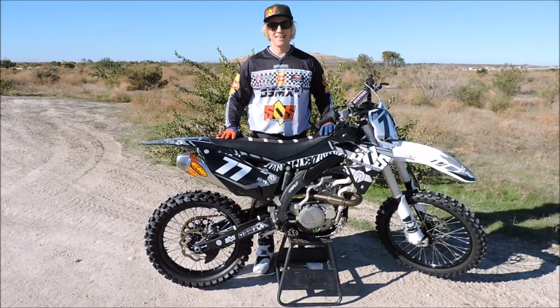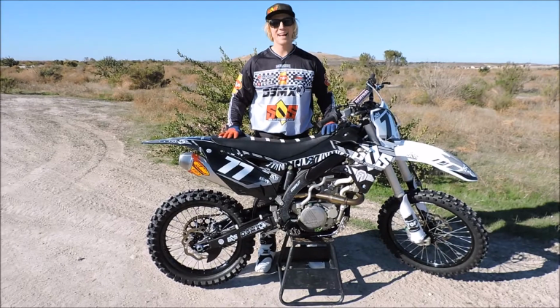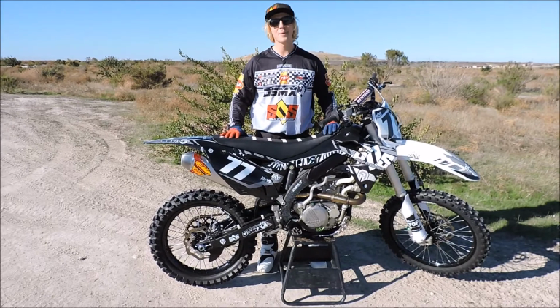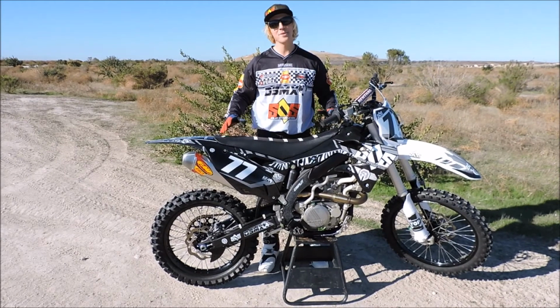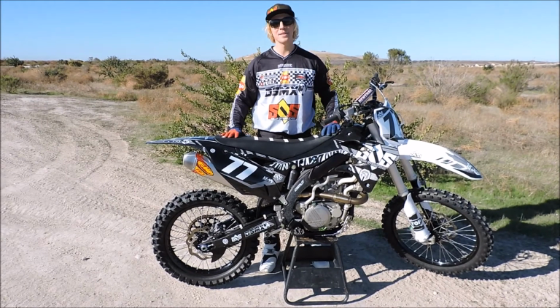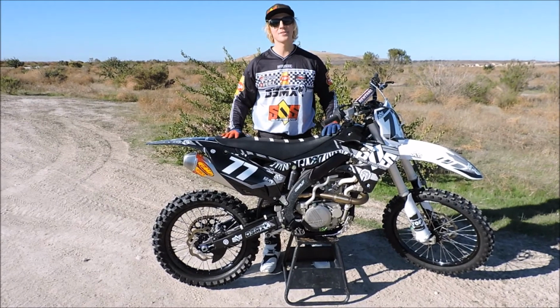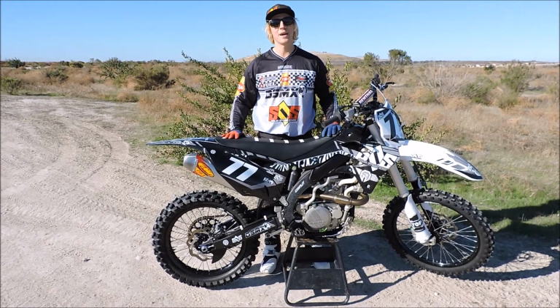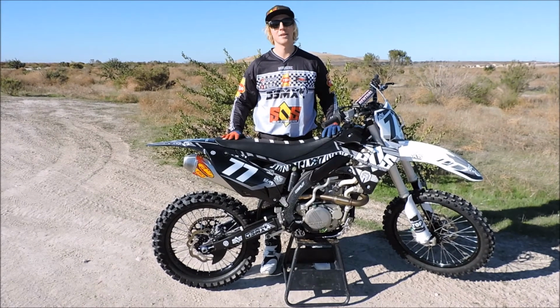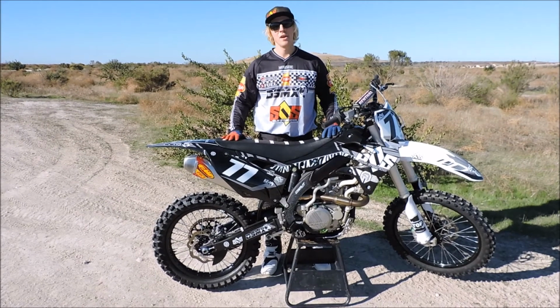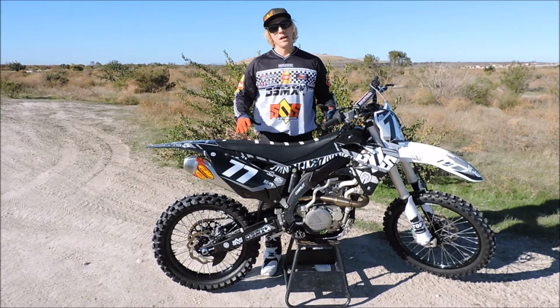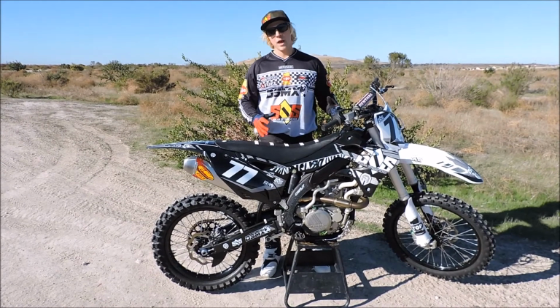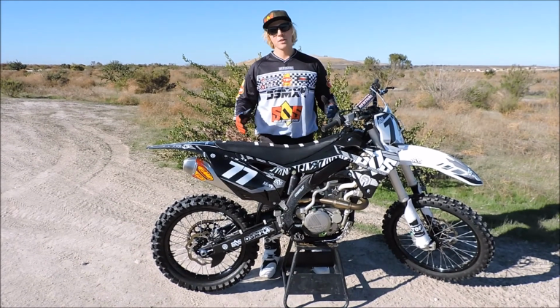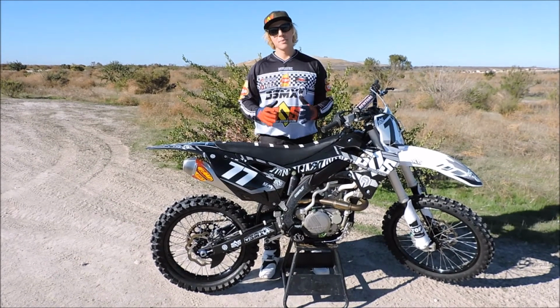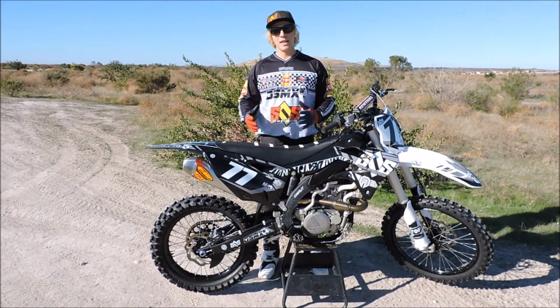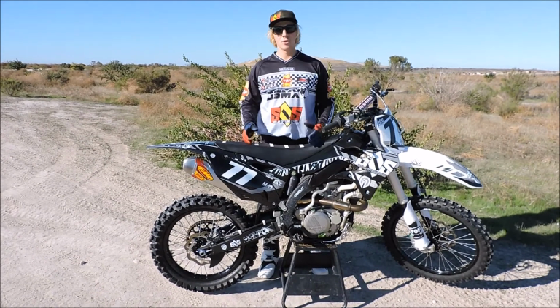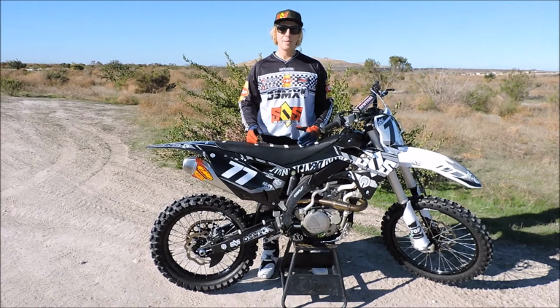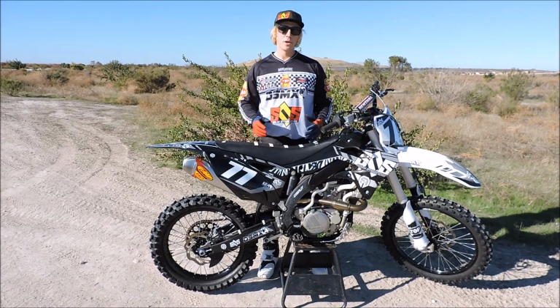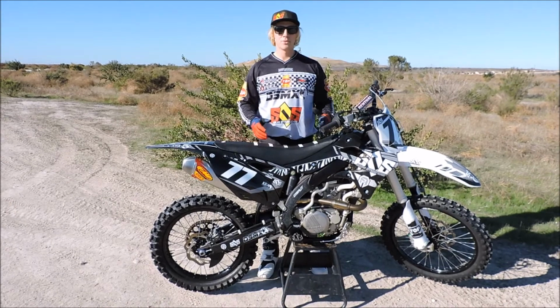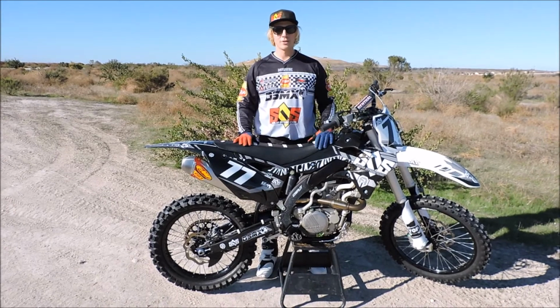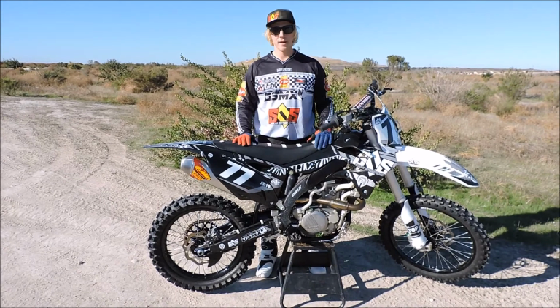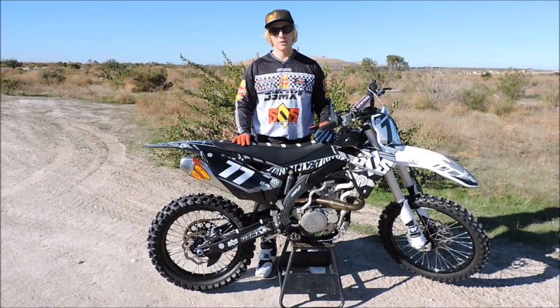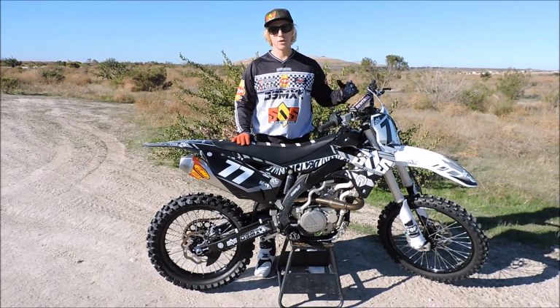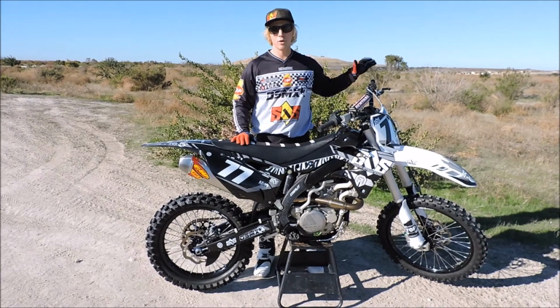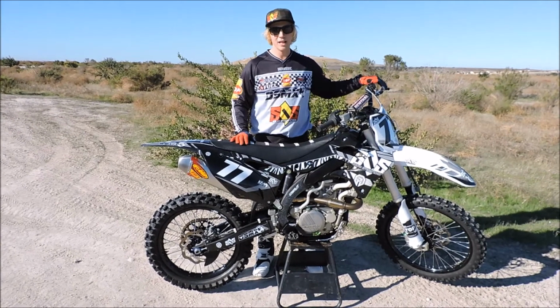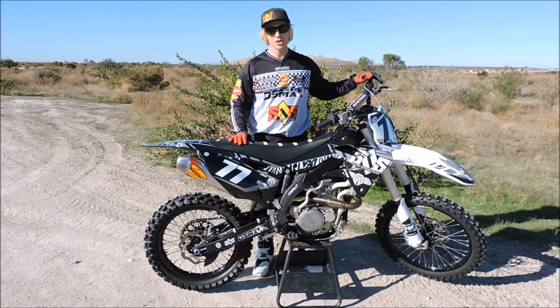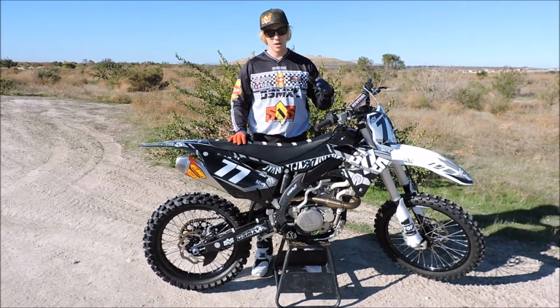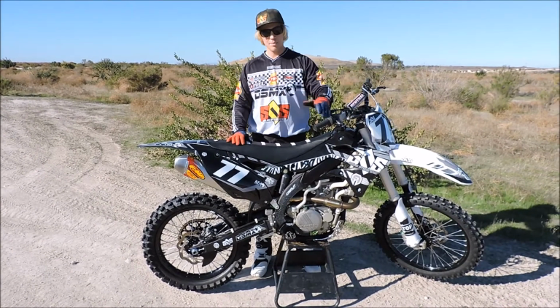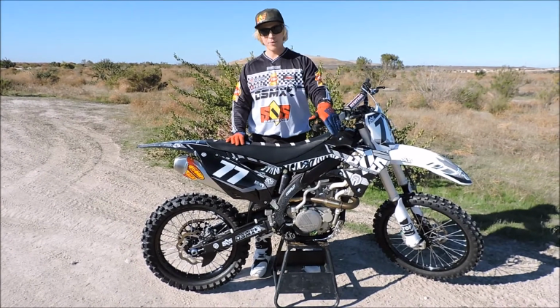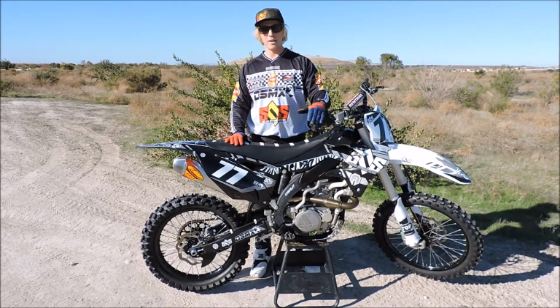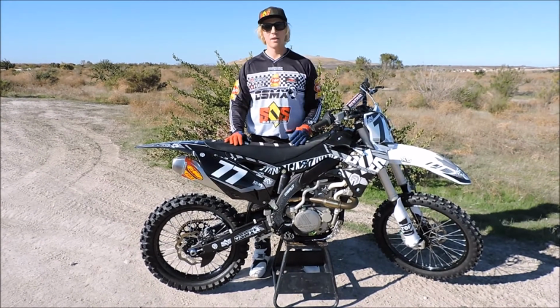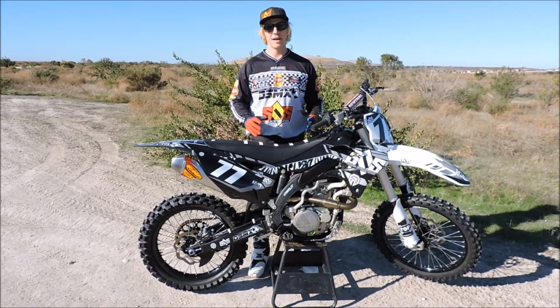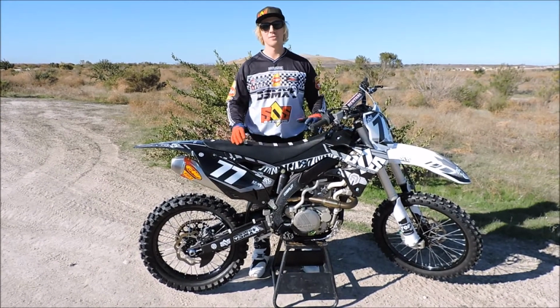Hi guys, welcome to this week's SRS riding tip. Today we're going to do a little bit of an intro for people who are new to riding dirt bikes. We're going to go over clutch, brake, and shifting.